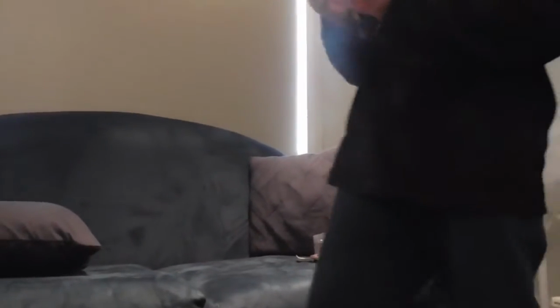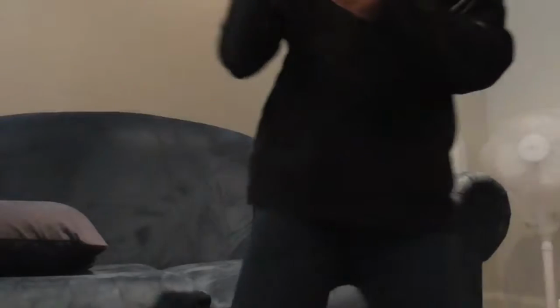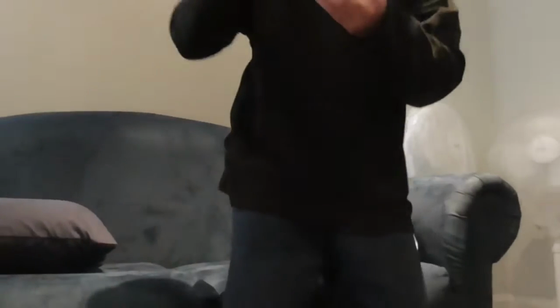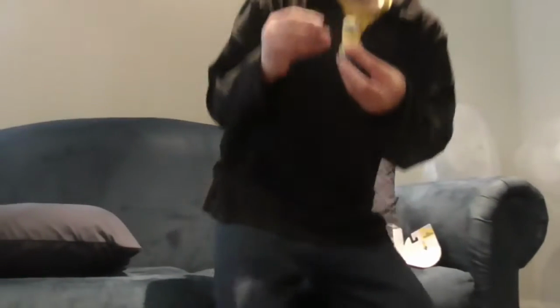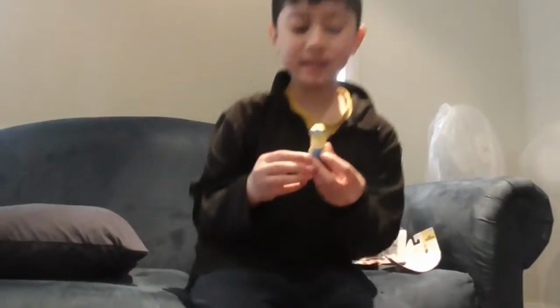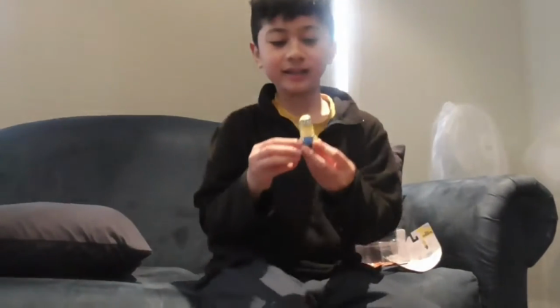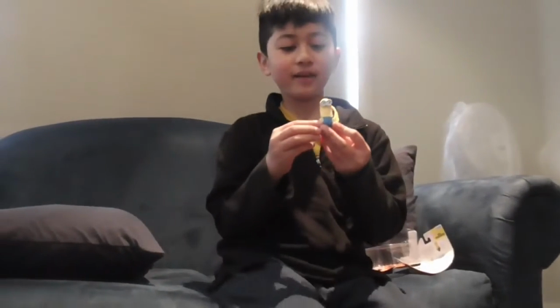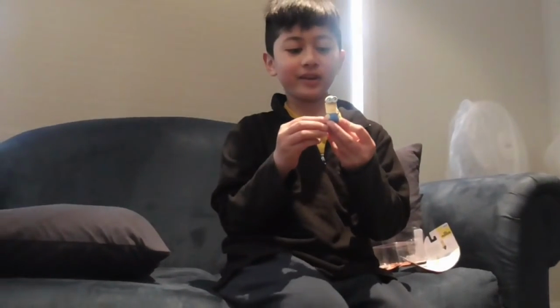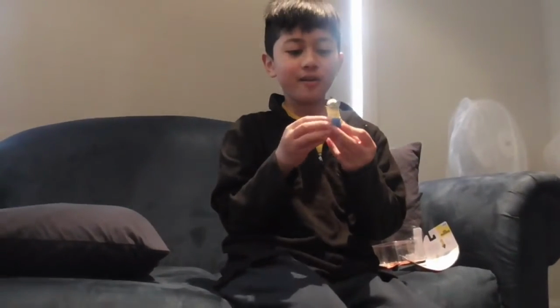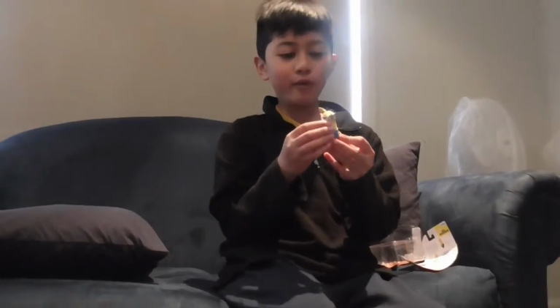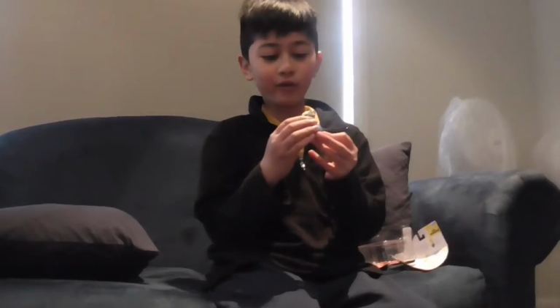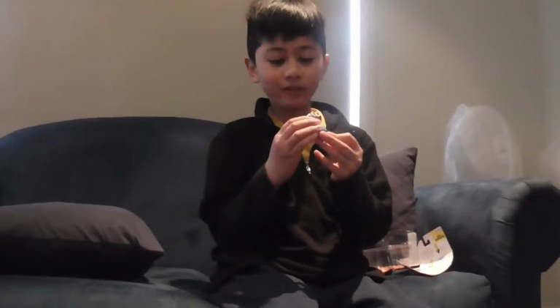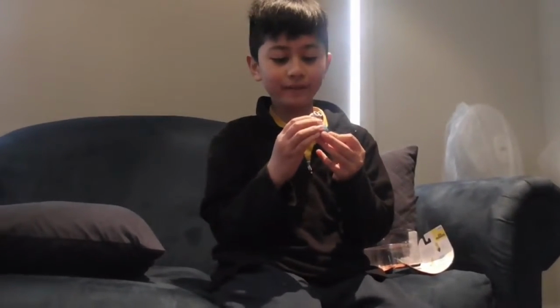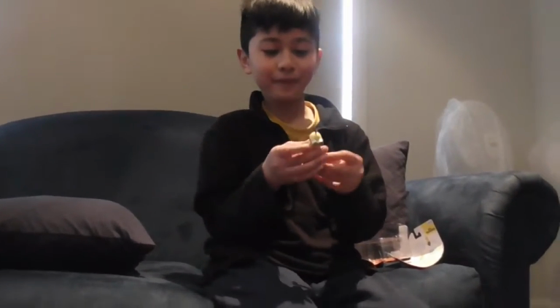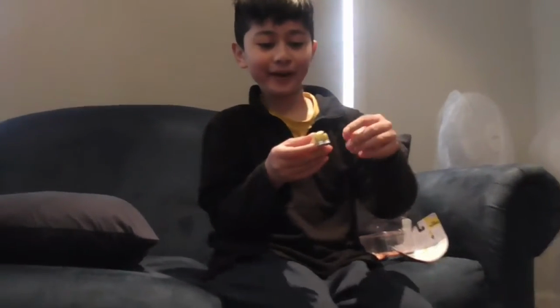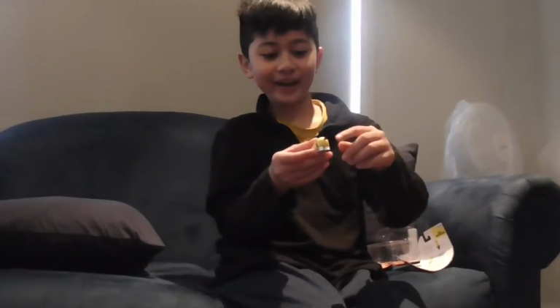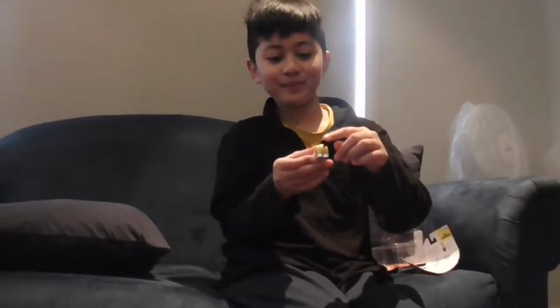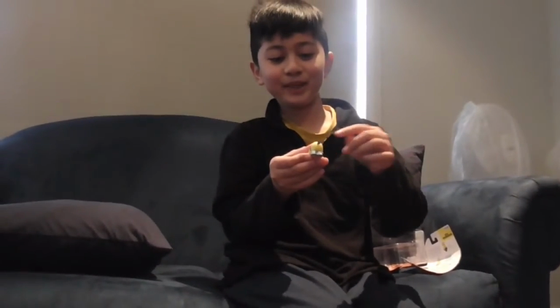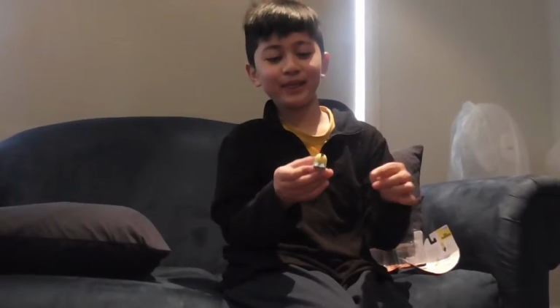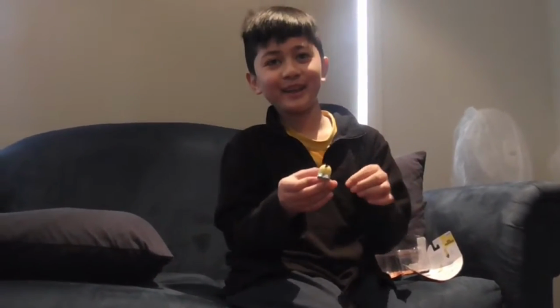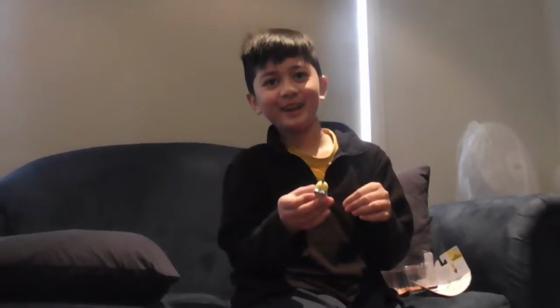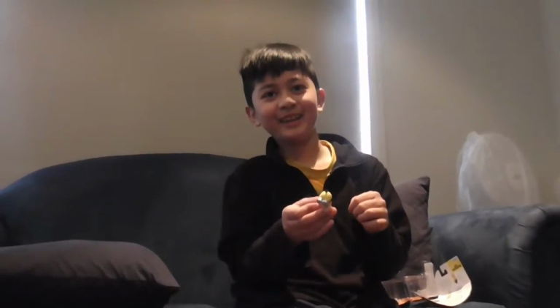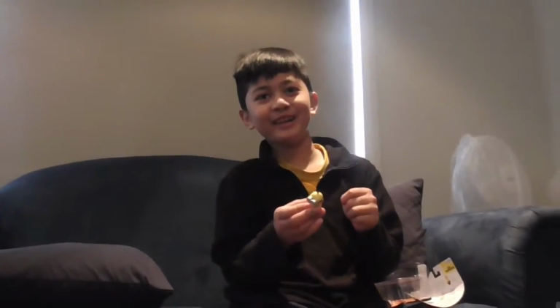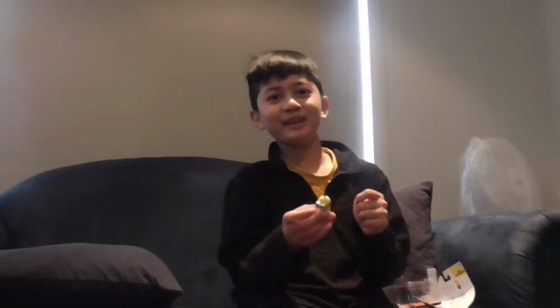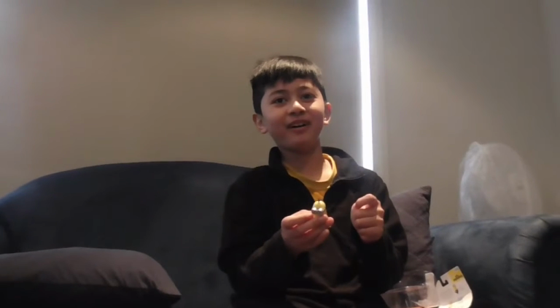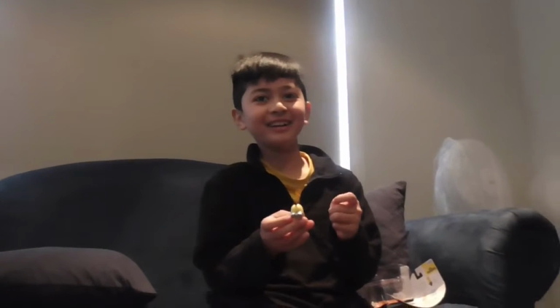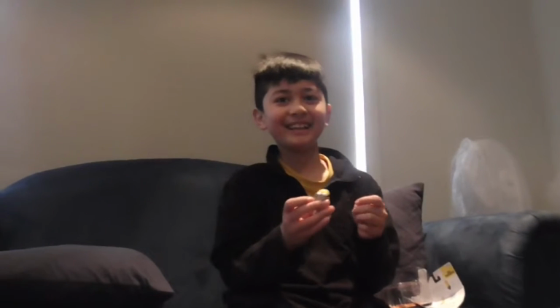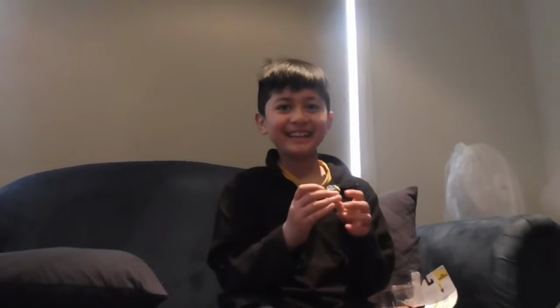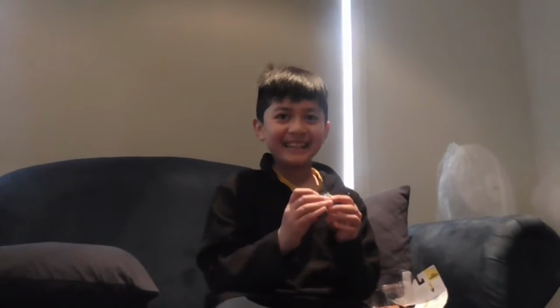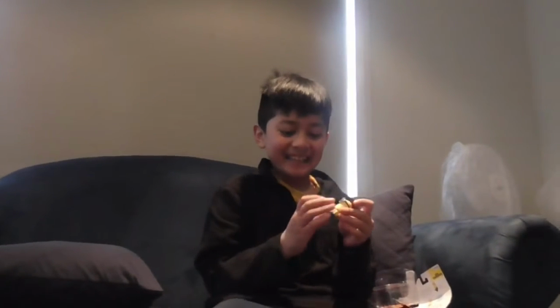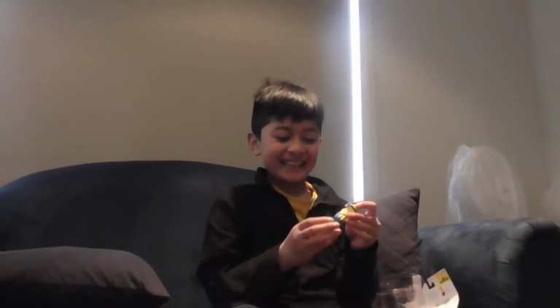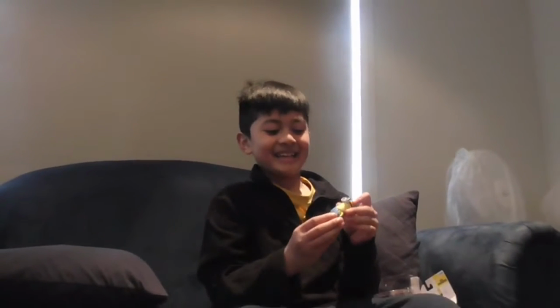So this is Minion Kevin with only four hair bits. He's nearly bald!